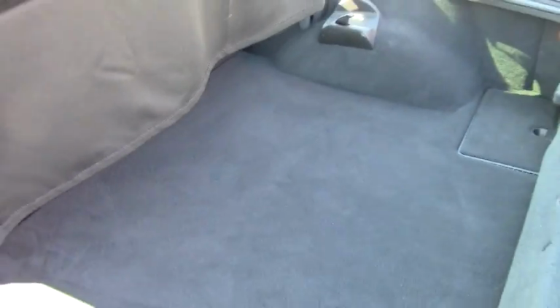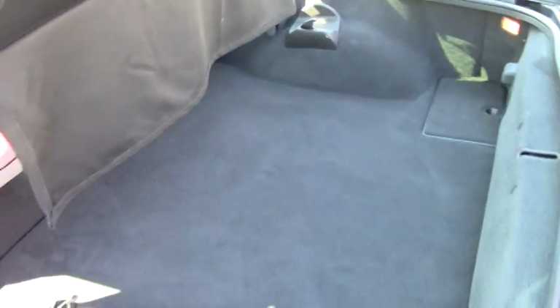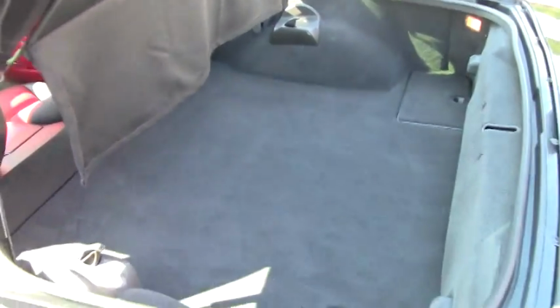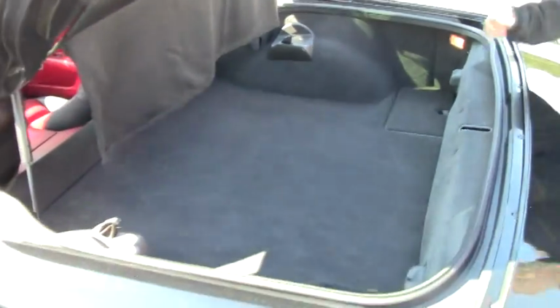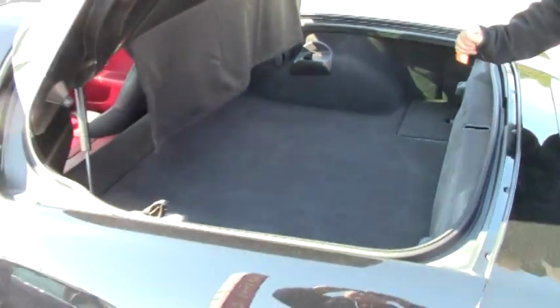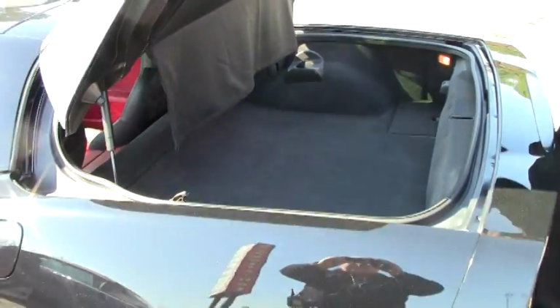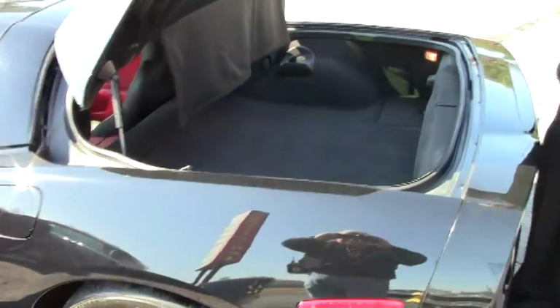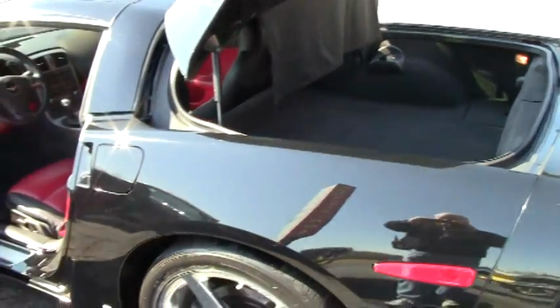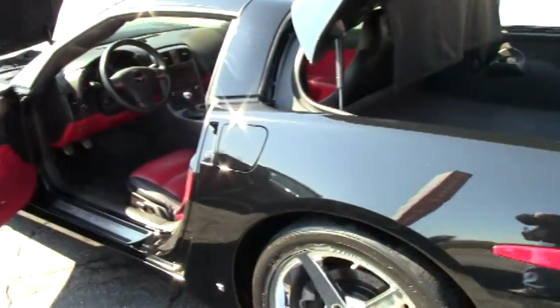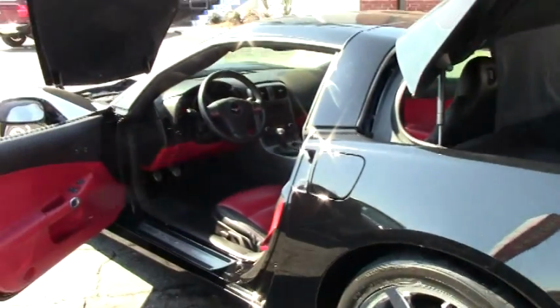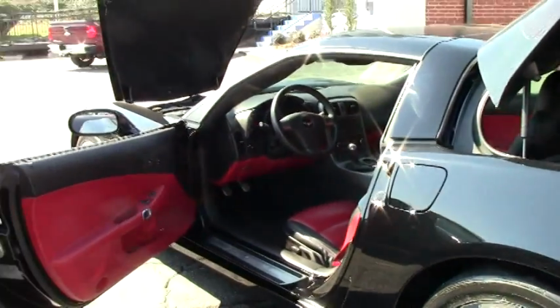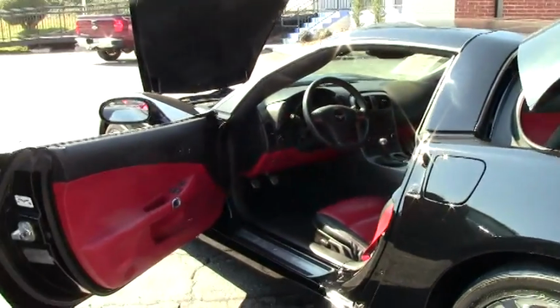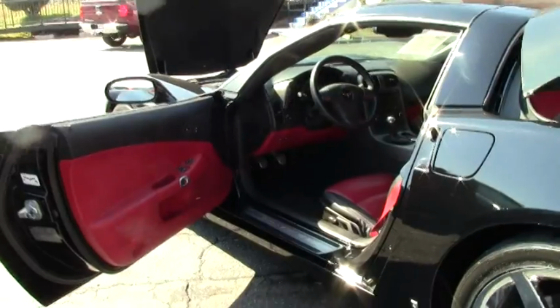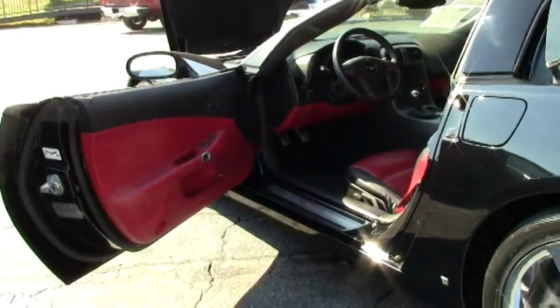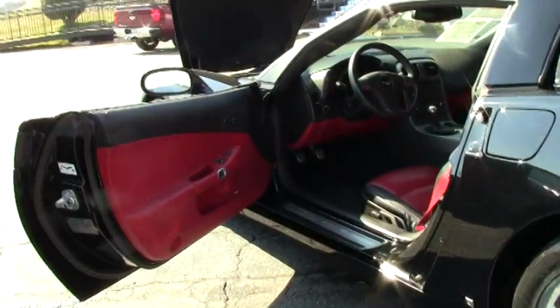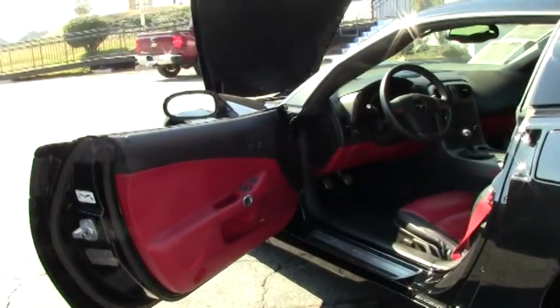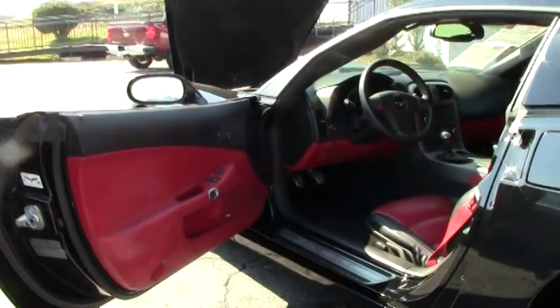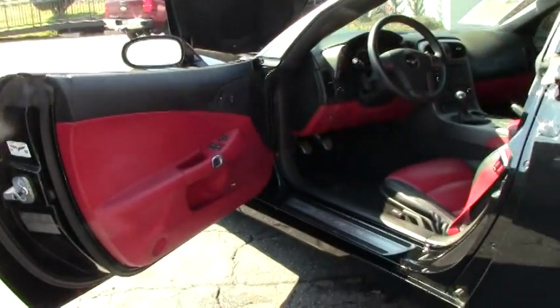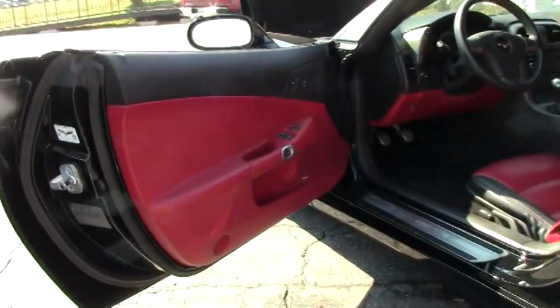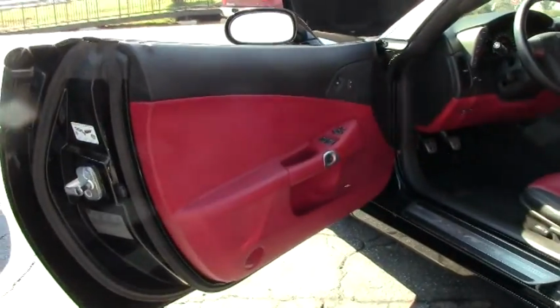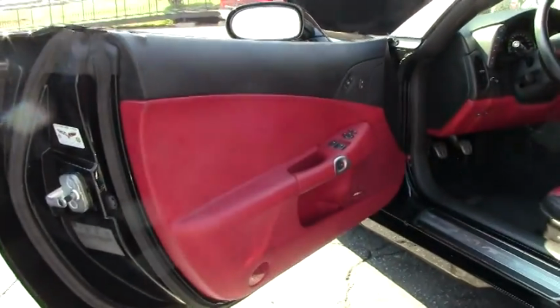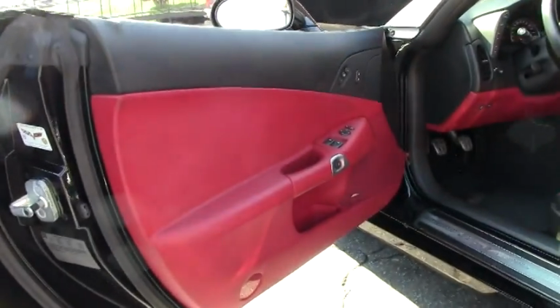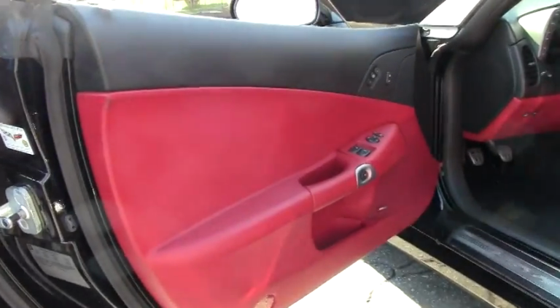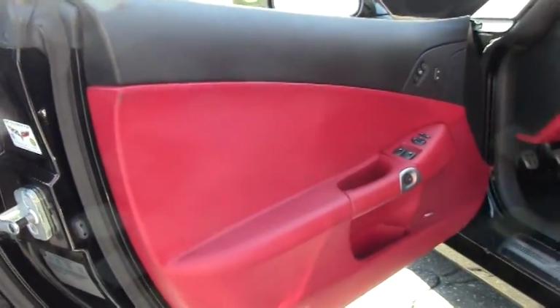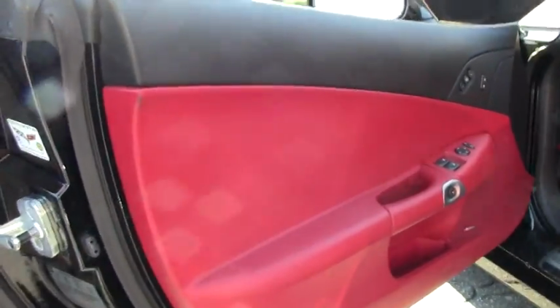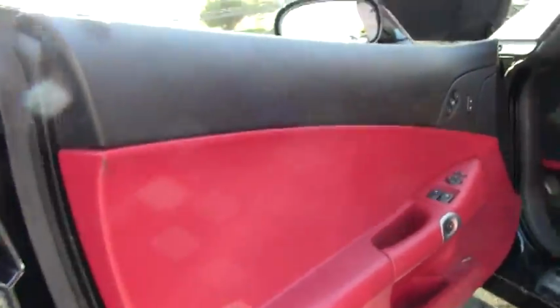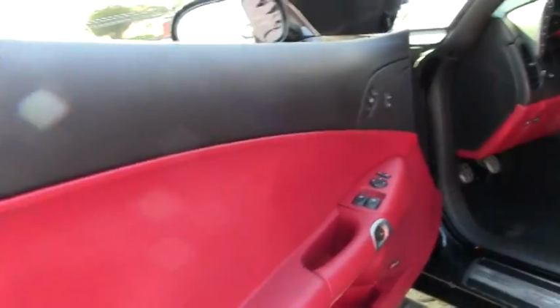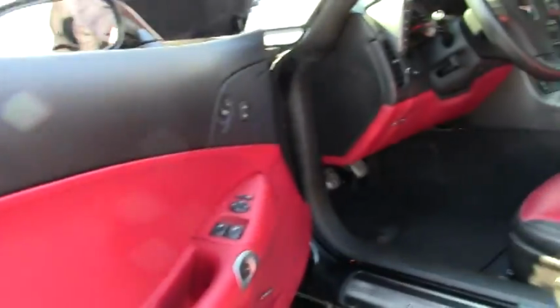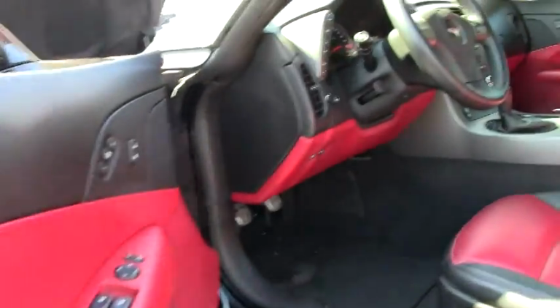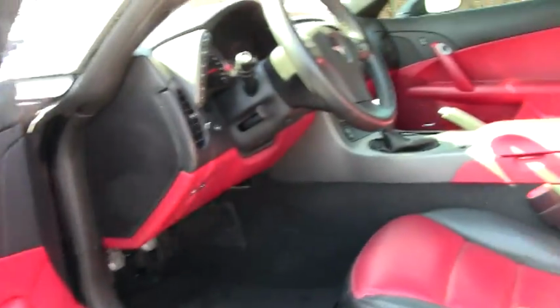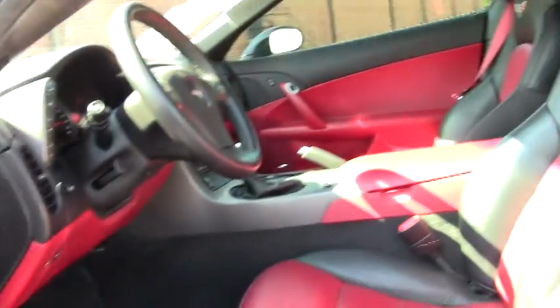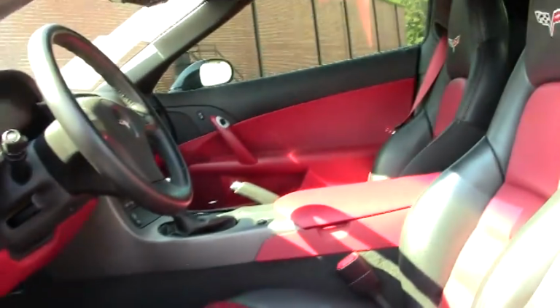You can see the carpeting in the back has been kept very well. And then, of course, that wonderful red interior, really making this car stand out.